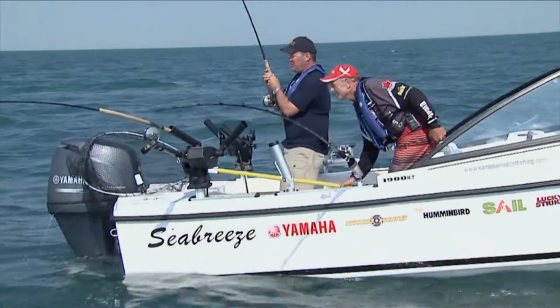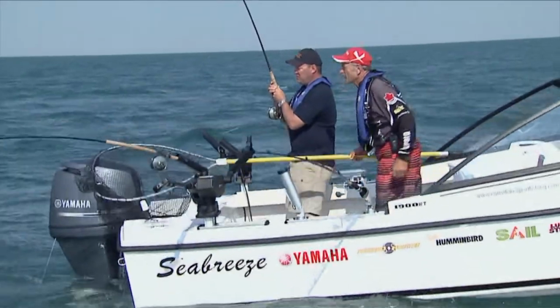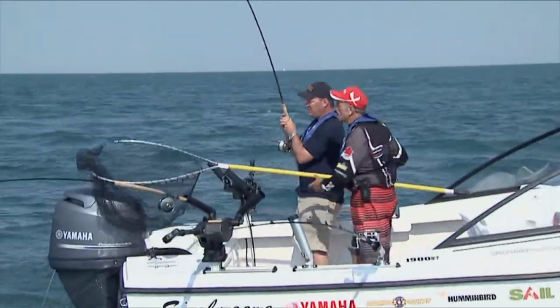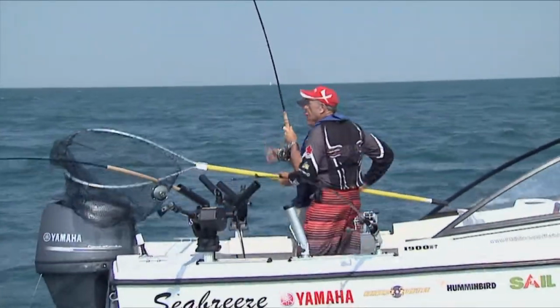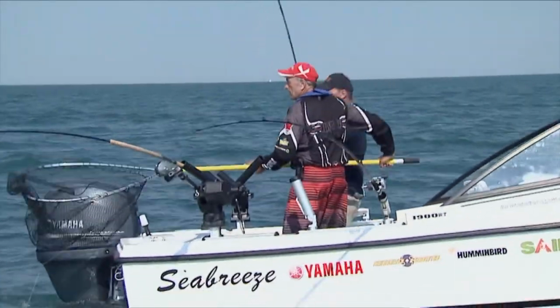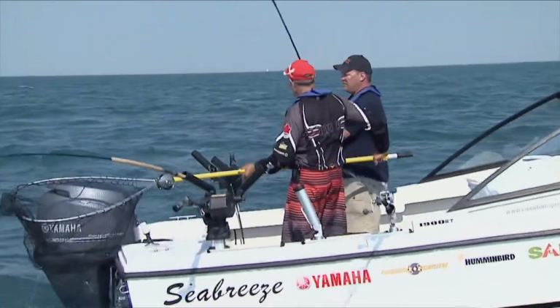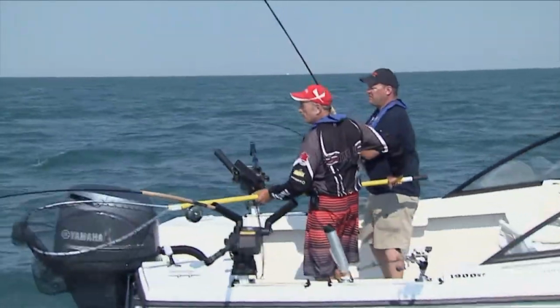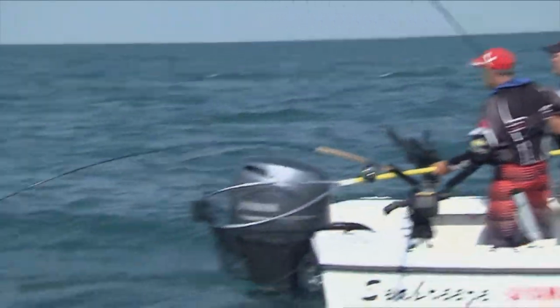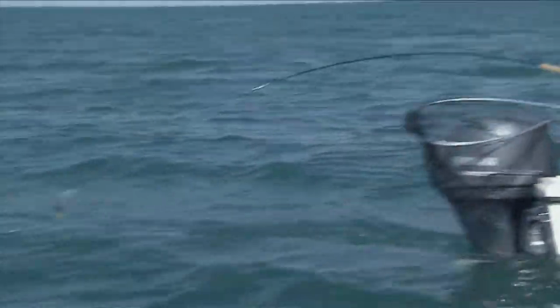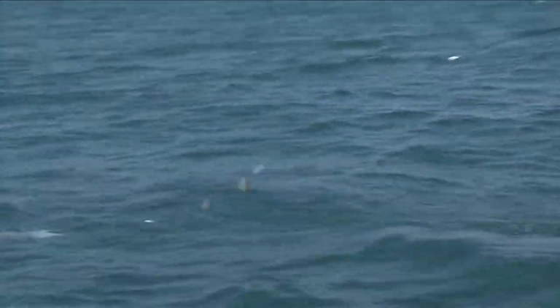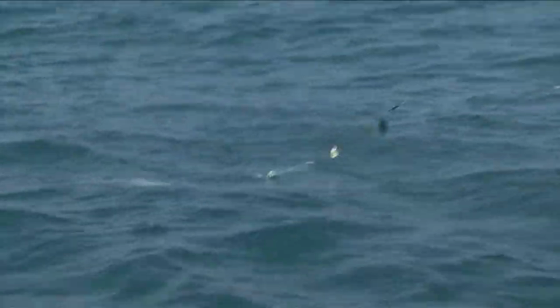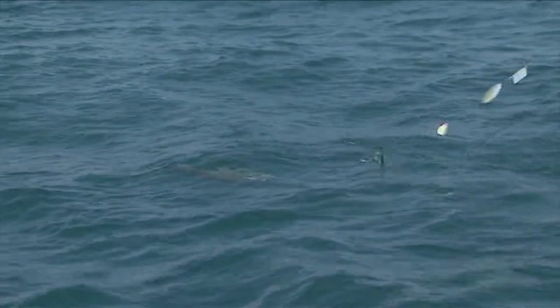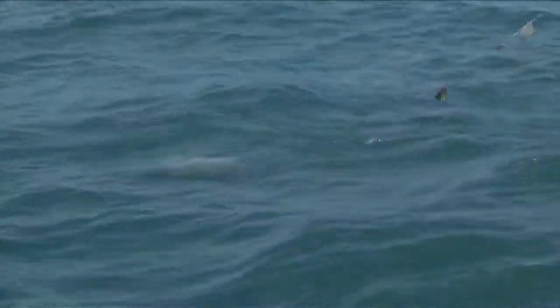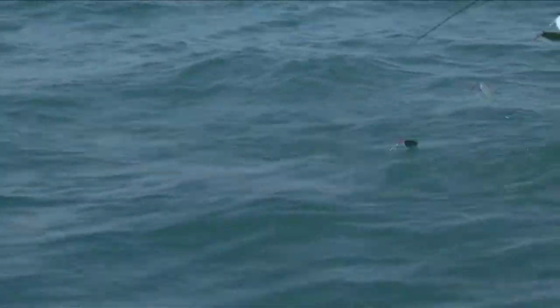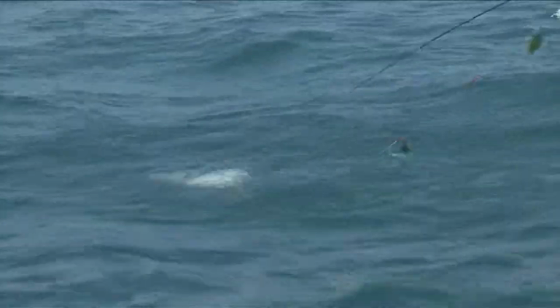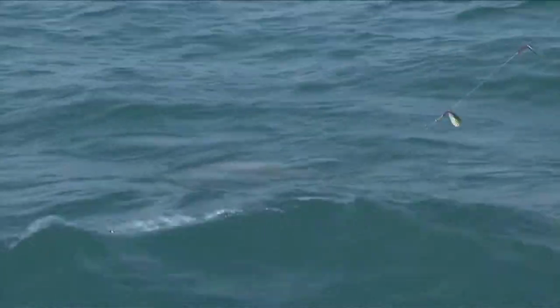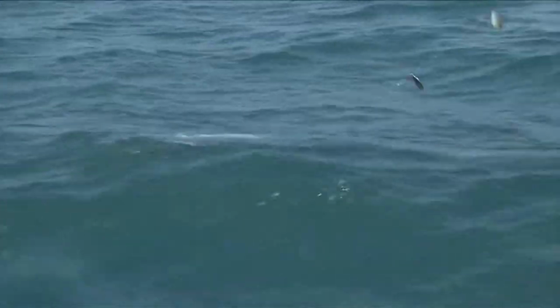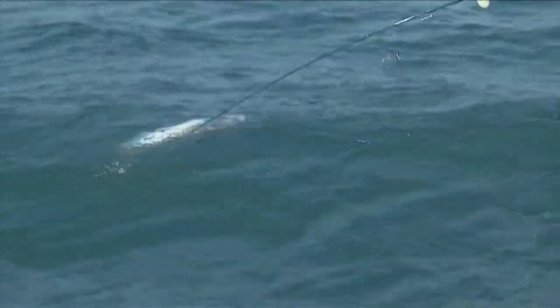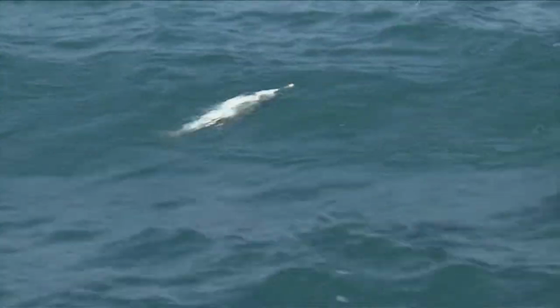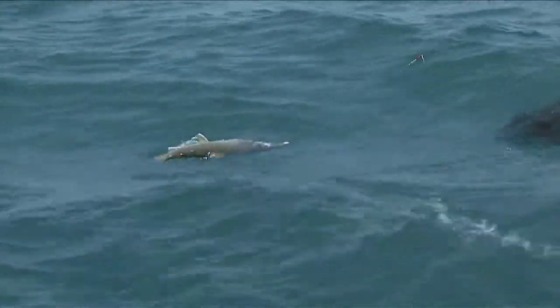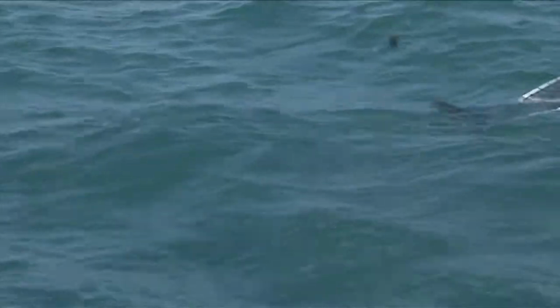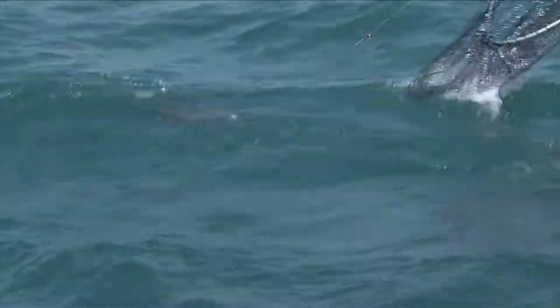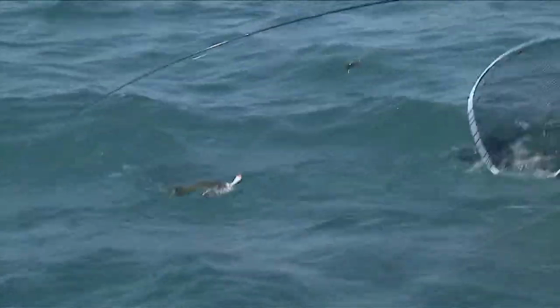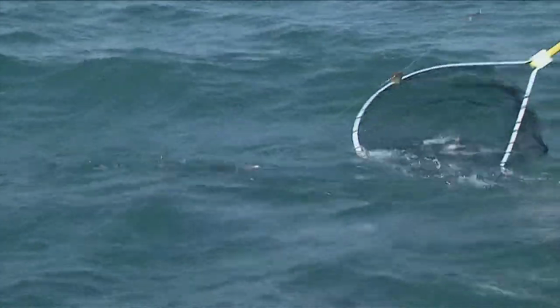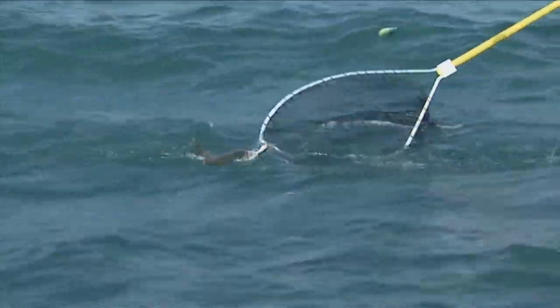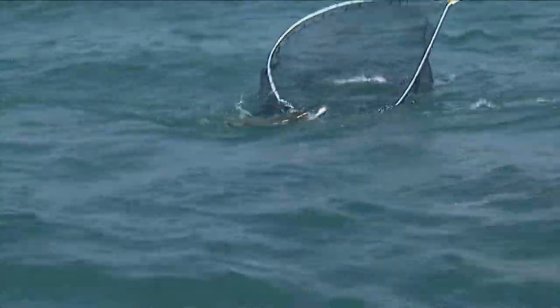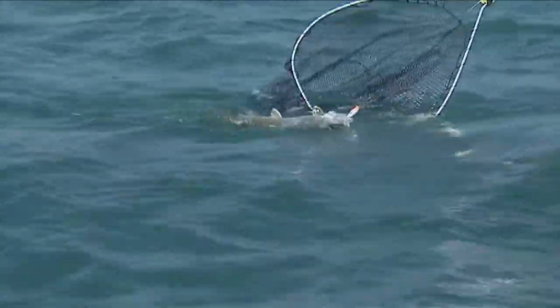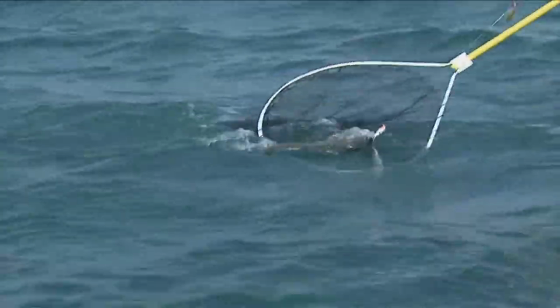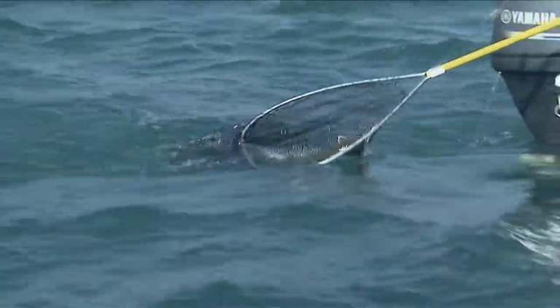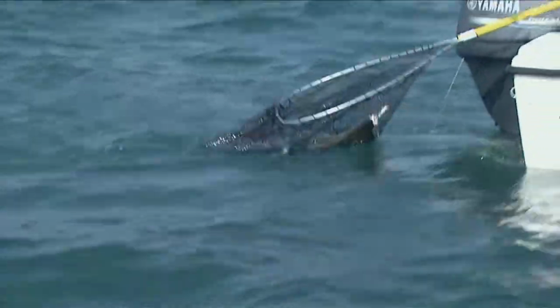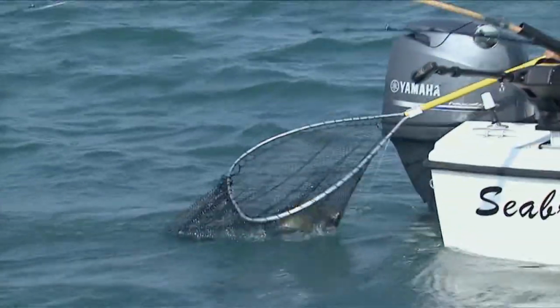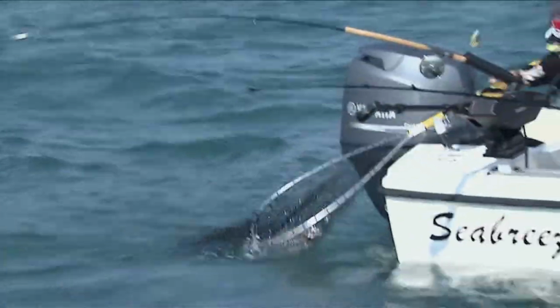Okay, crank on him. Pick up the line. A little closer, crank a bit more. All right, Glenn, you got it.